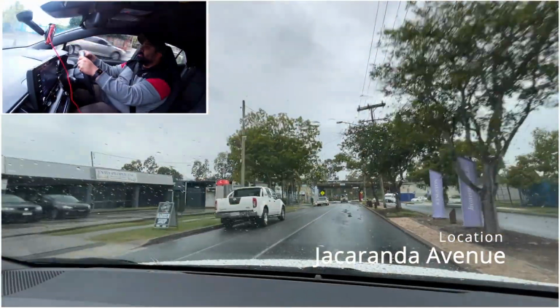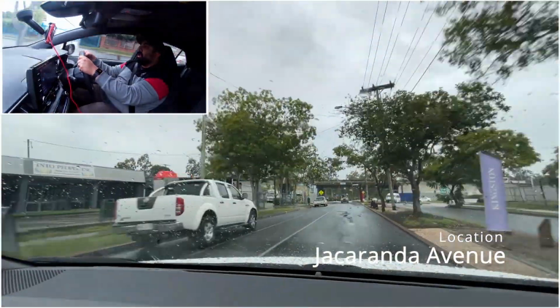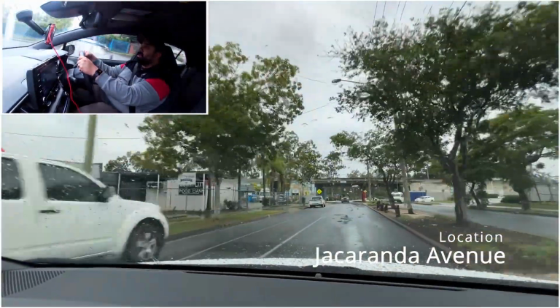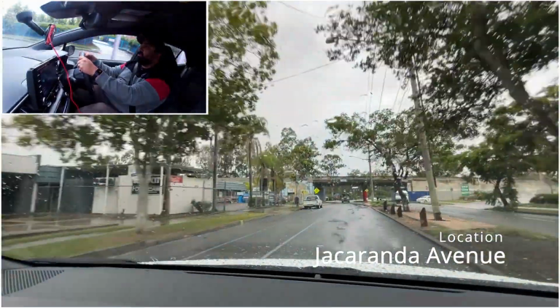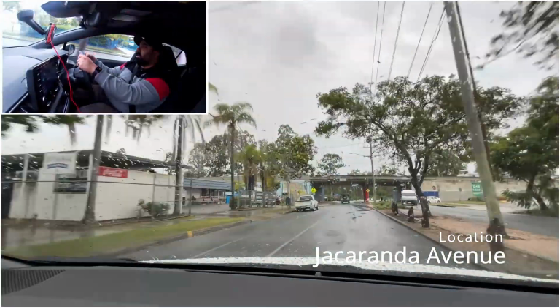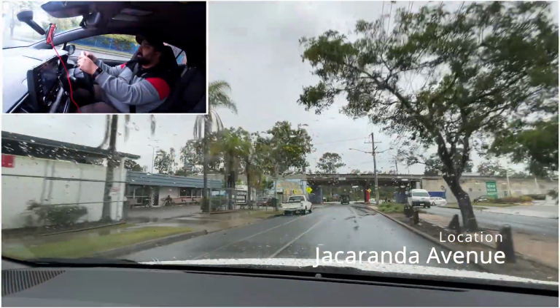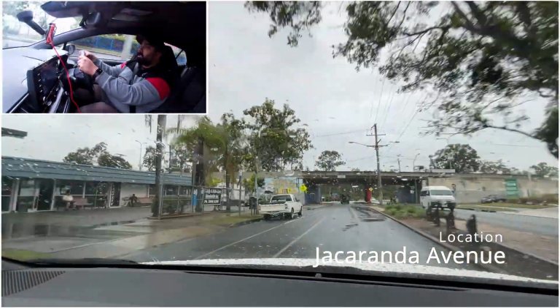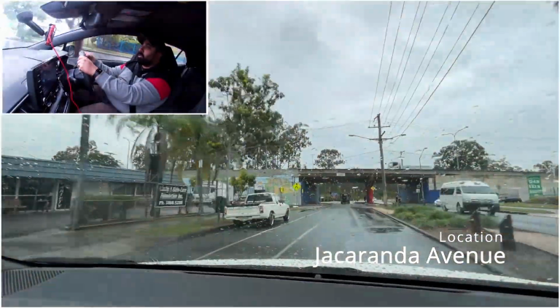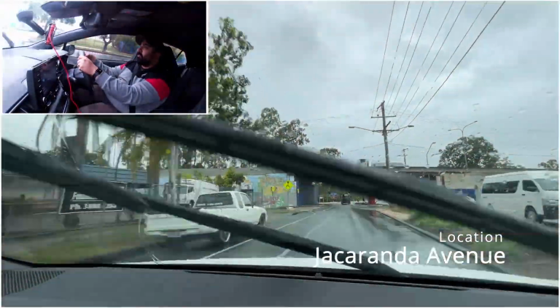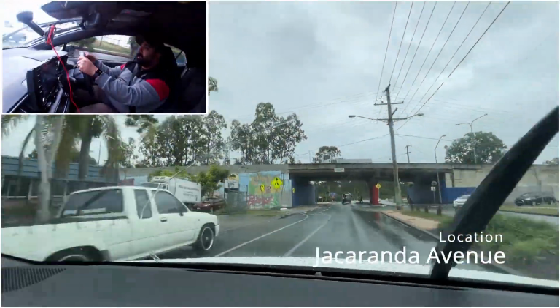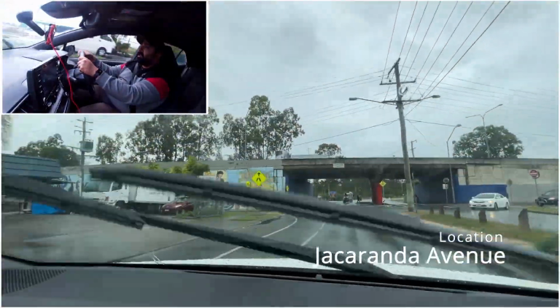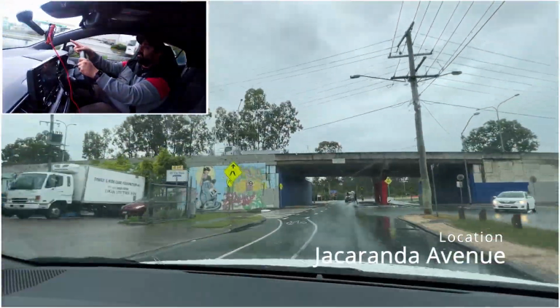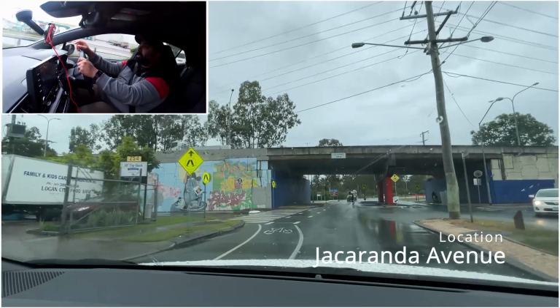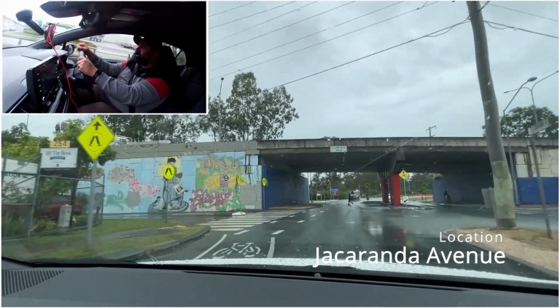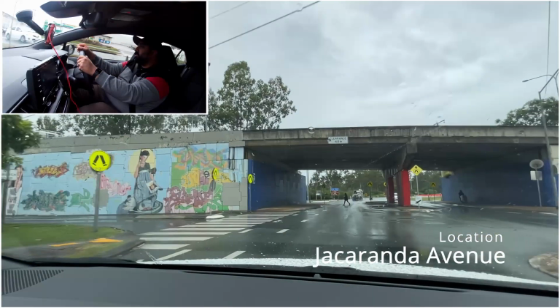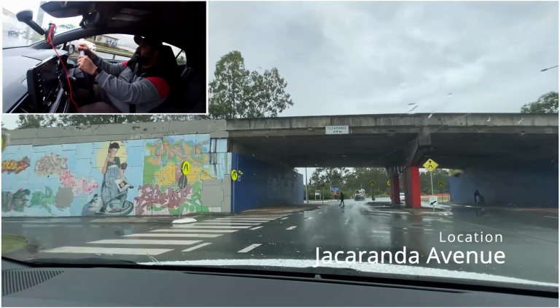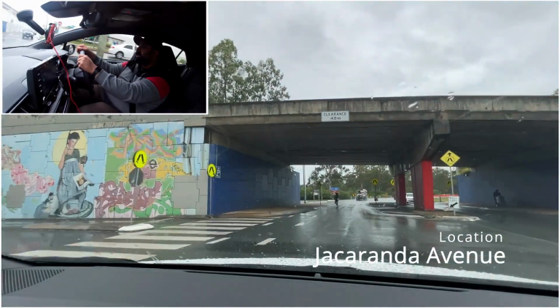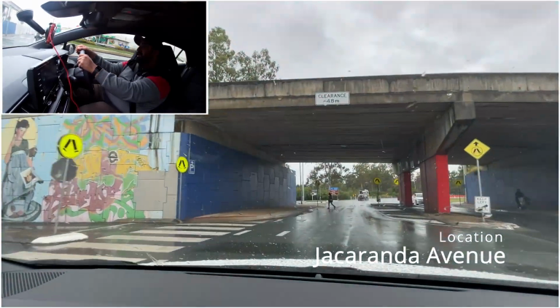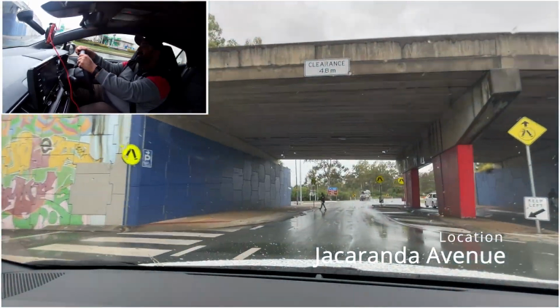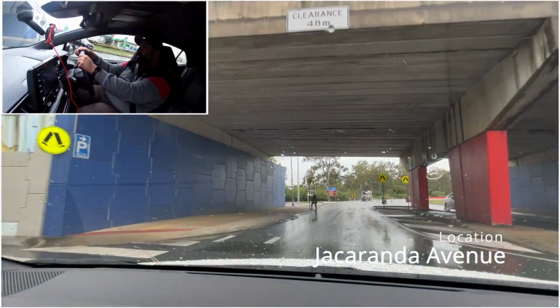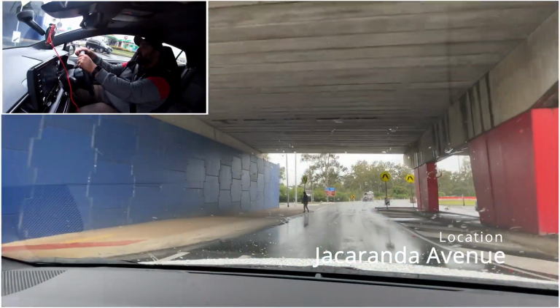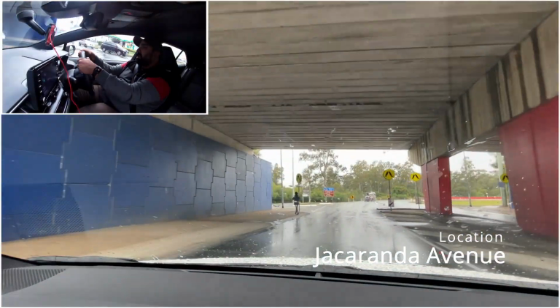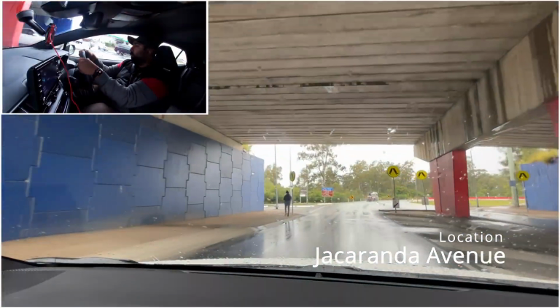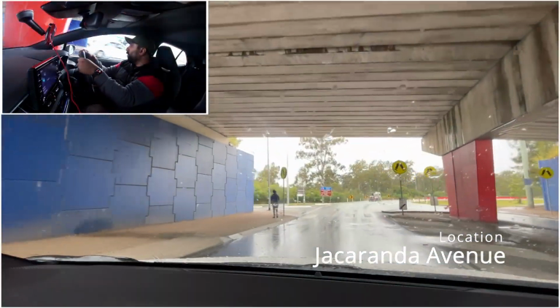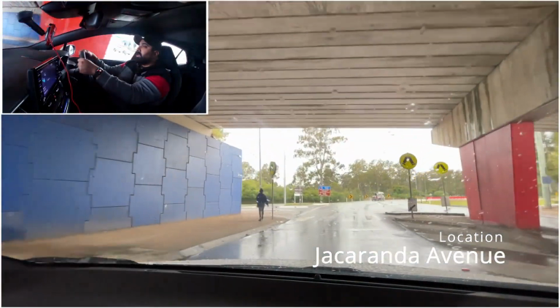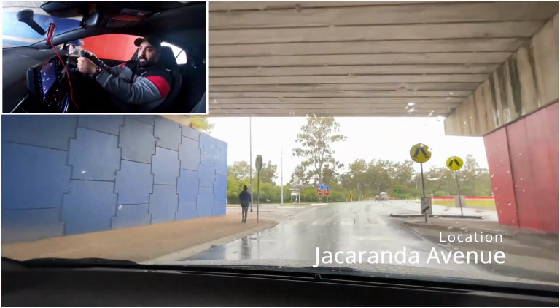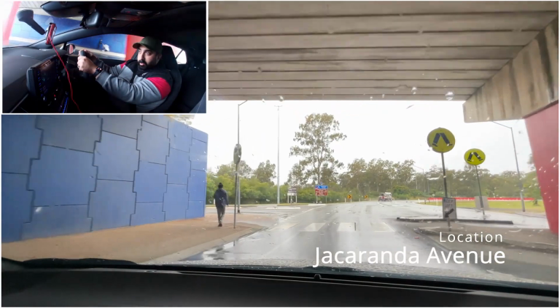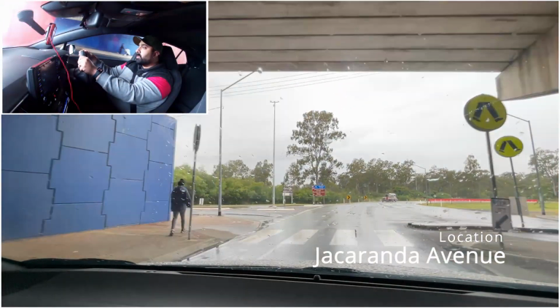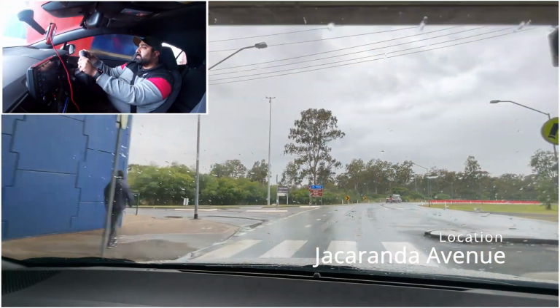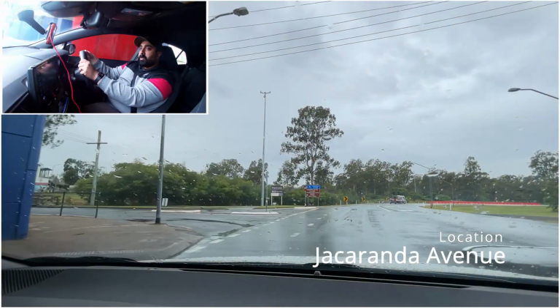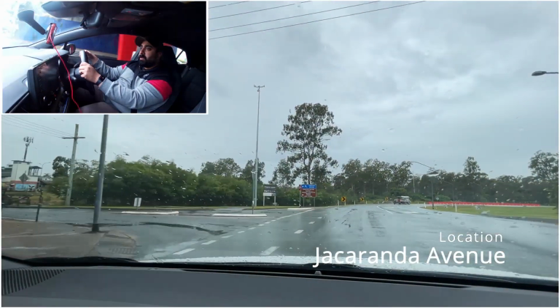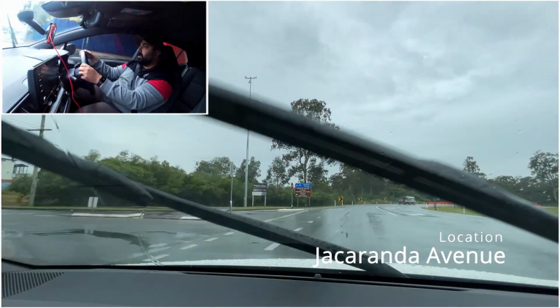Up ahead there's another pedestrian crossing coming - make sure you're looking carefully for this one. You see there's a pedestrian crossing there, so we're going to slow down, let the pedestrian reach the other end, and then carry on. Look both sides, make sure no one's coming, and keep going.